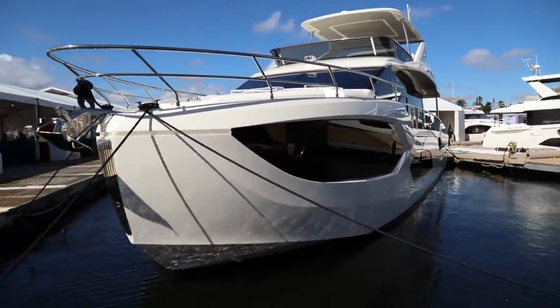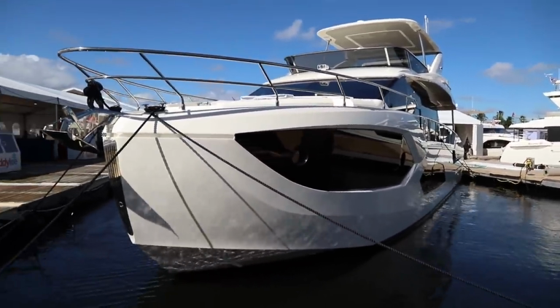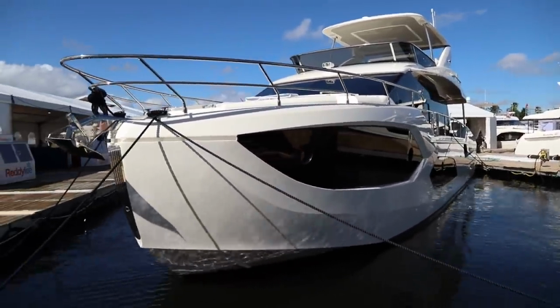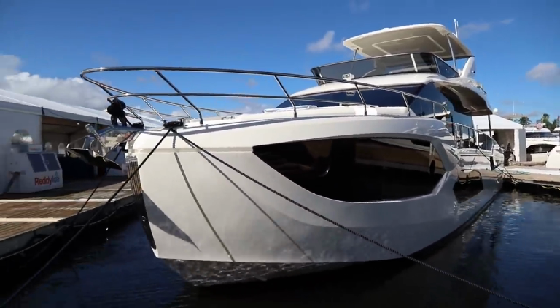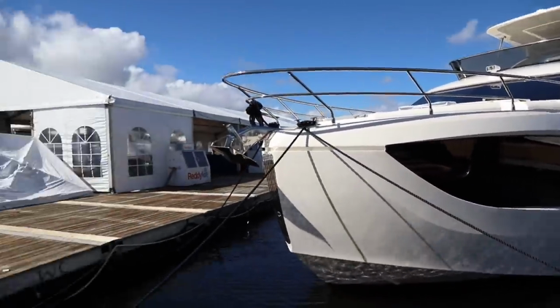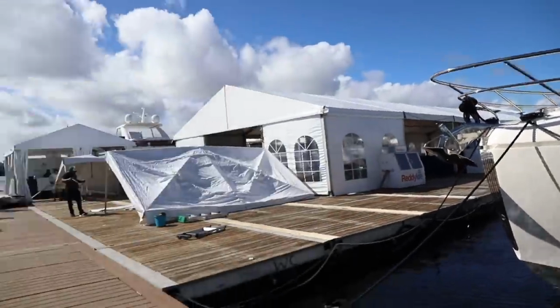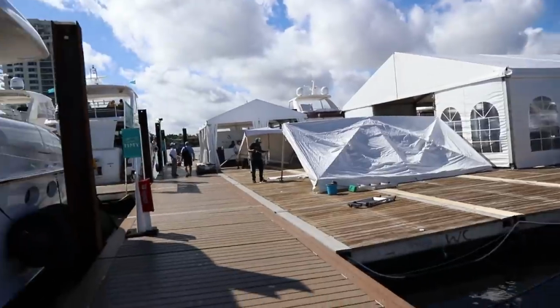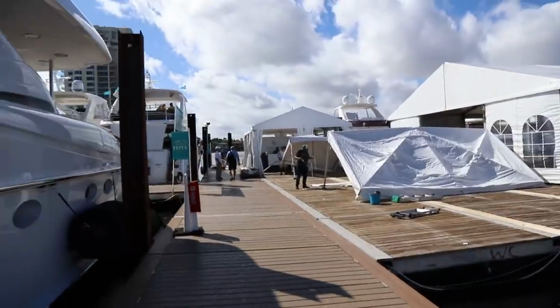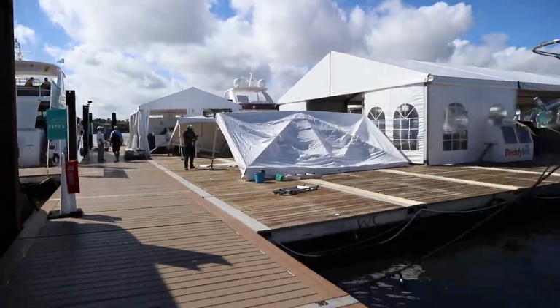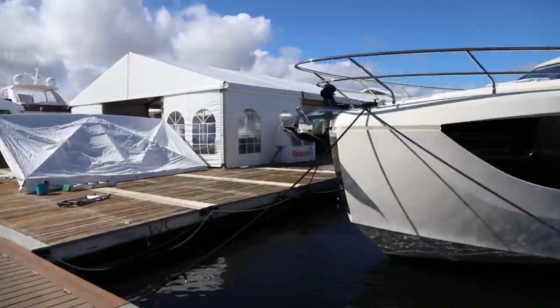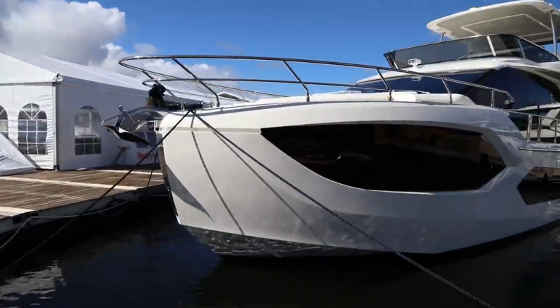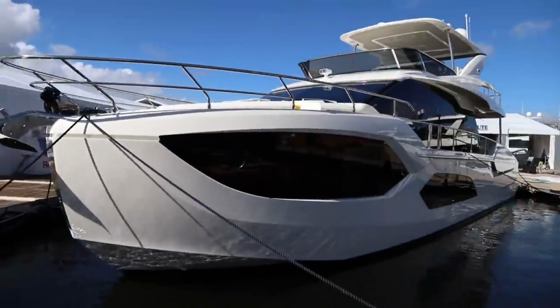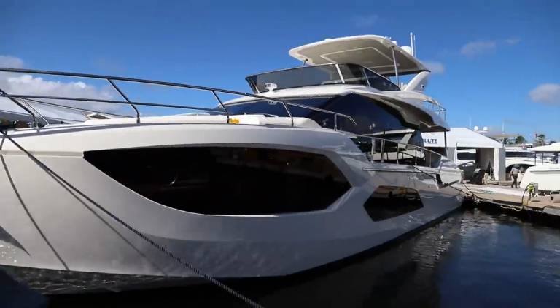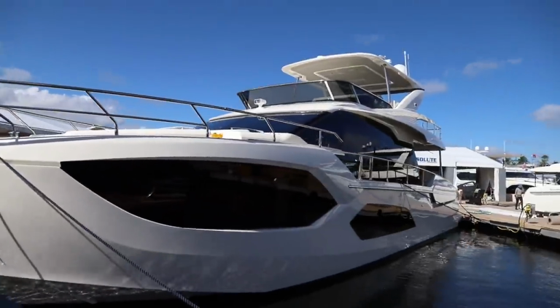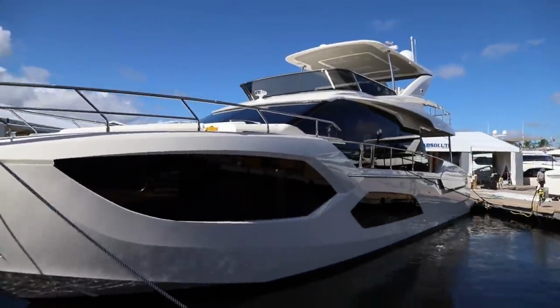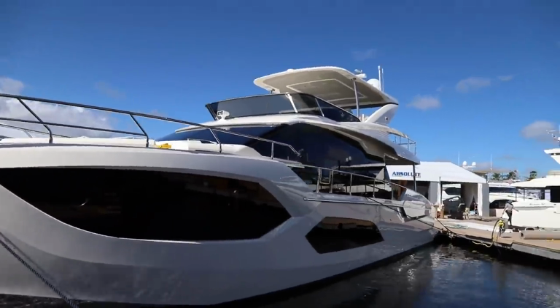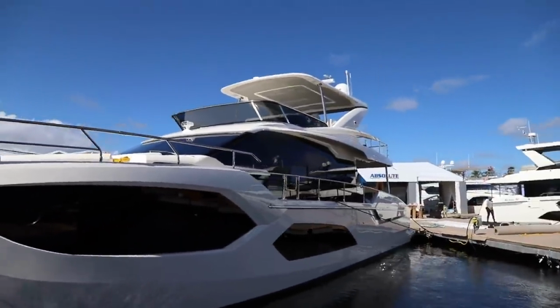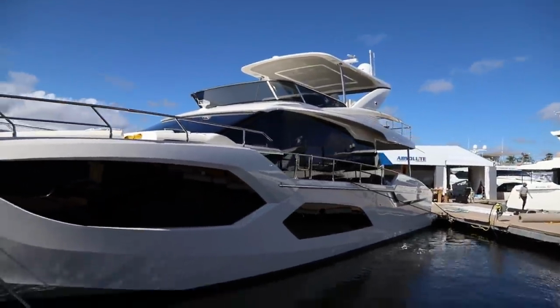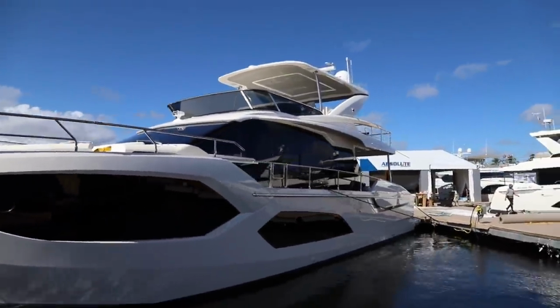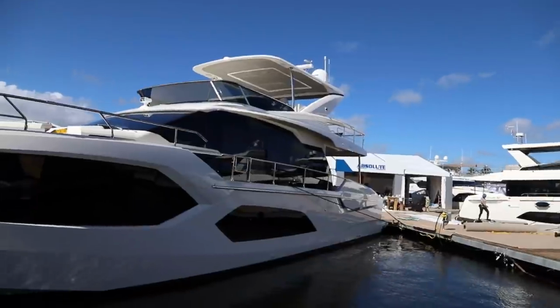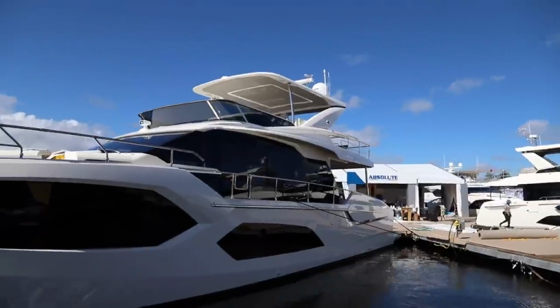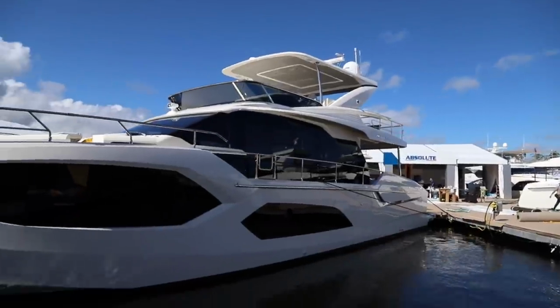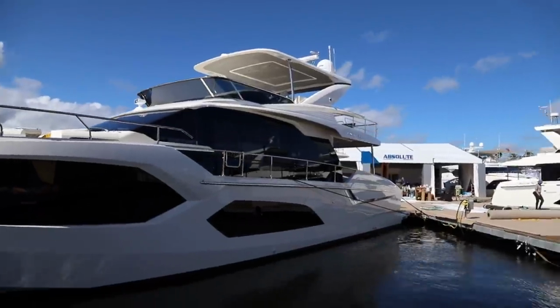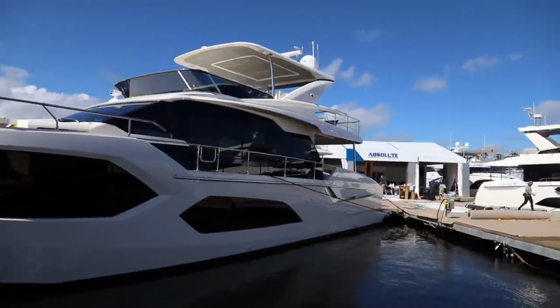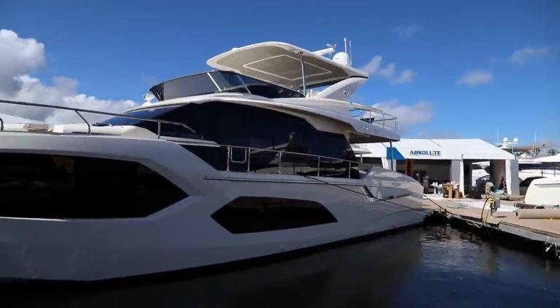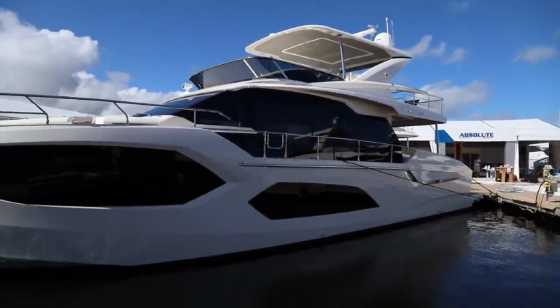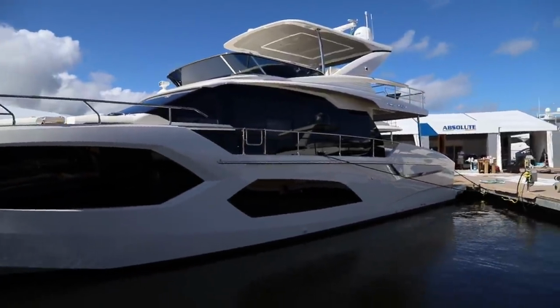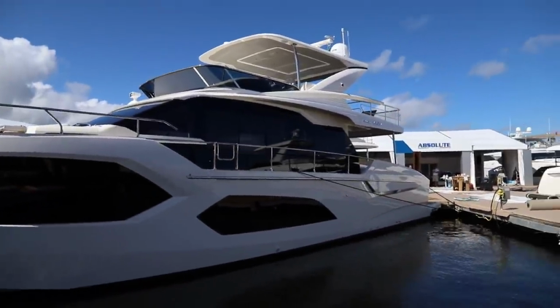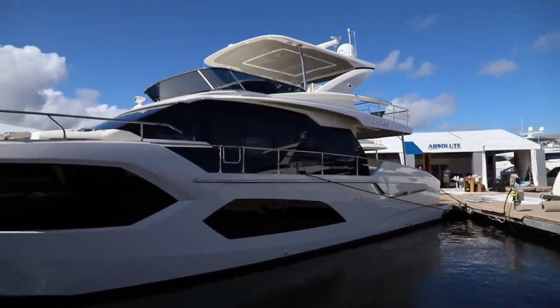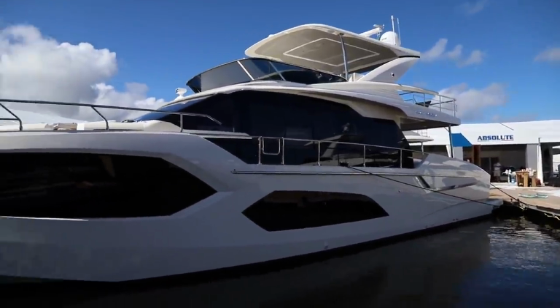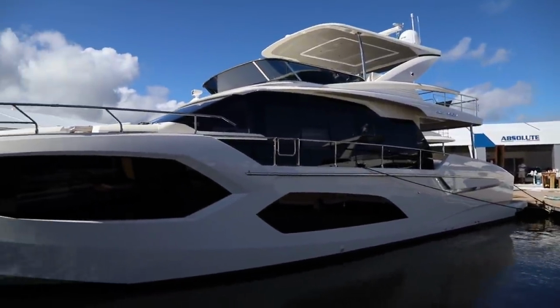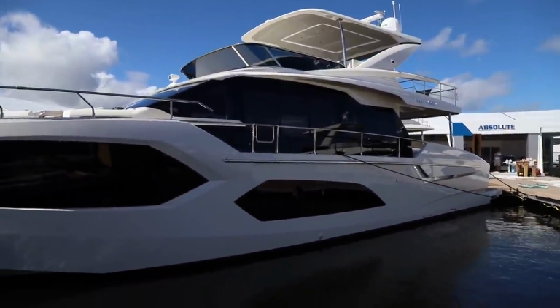Well guys, I'm running out of dock space down here, so we're going to tune out for now. But stay tuned here and PMYMag.com for all your boat show updates.